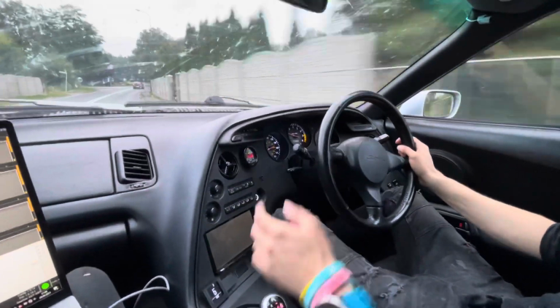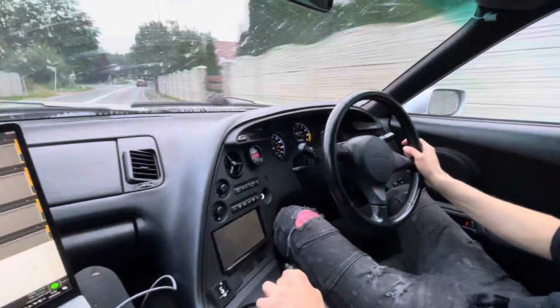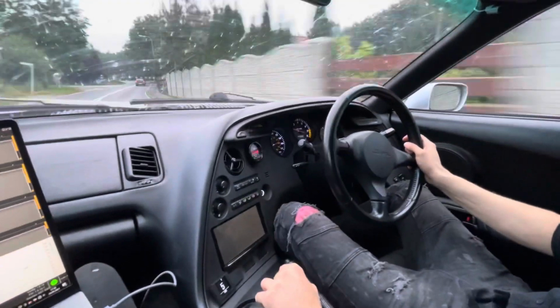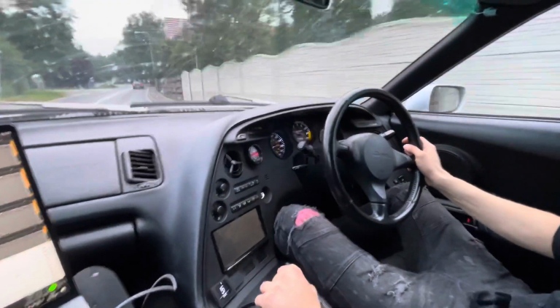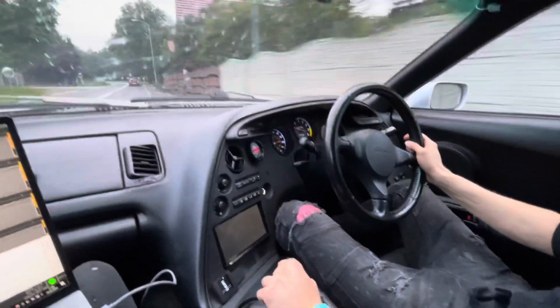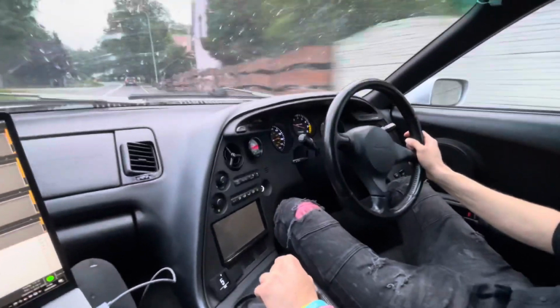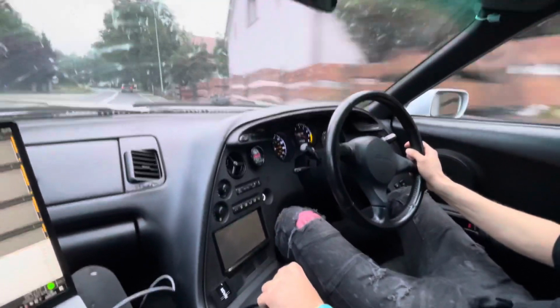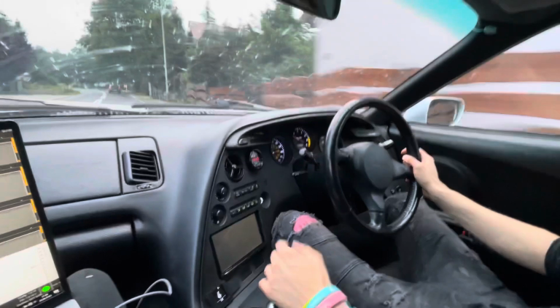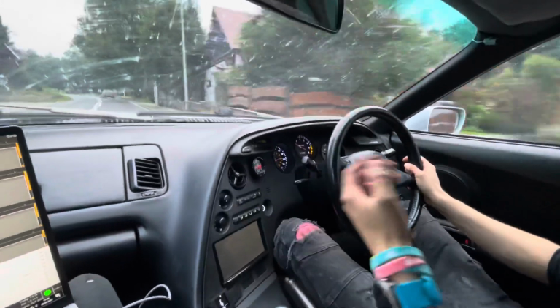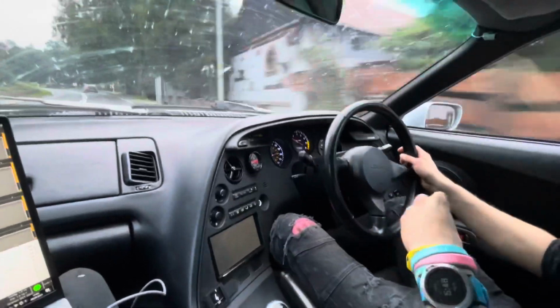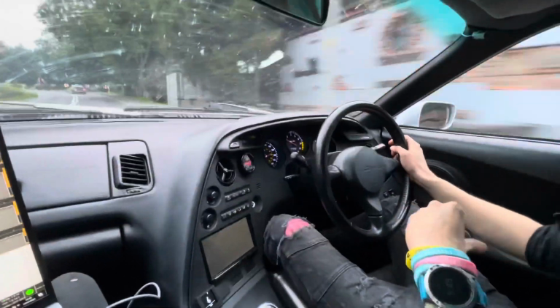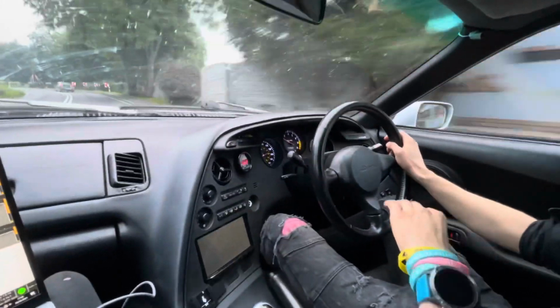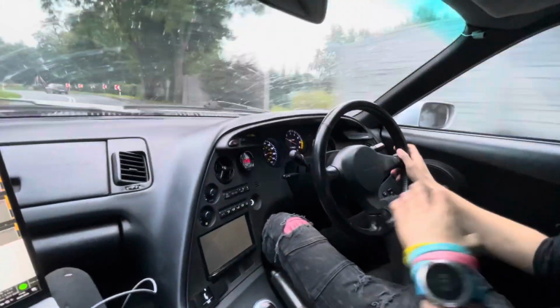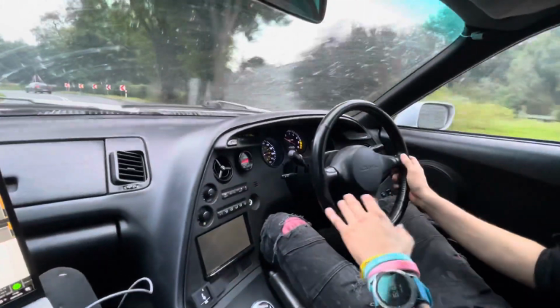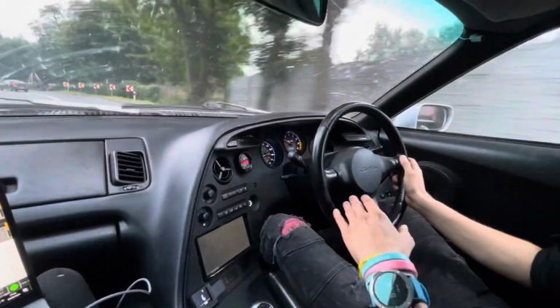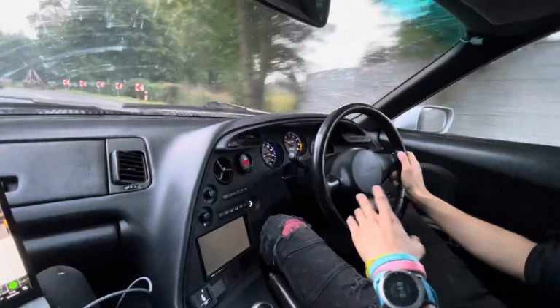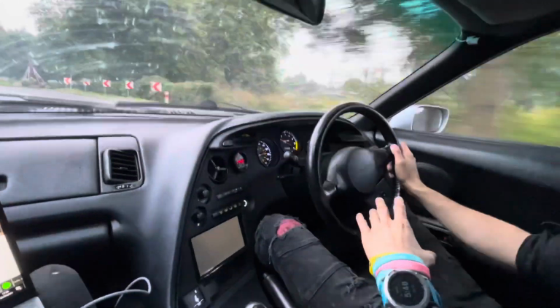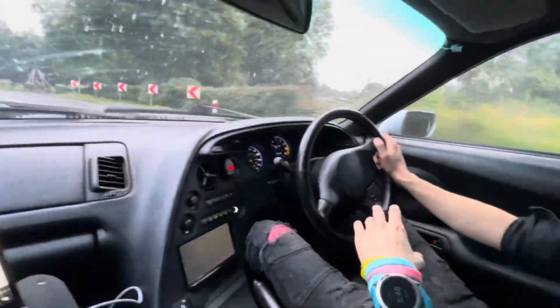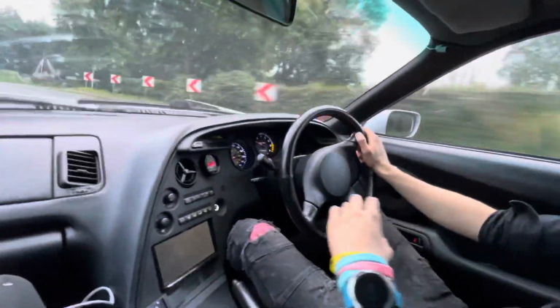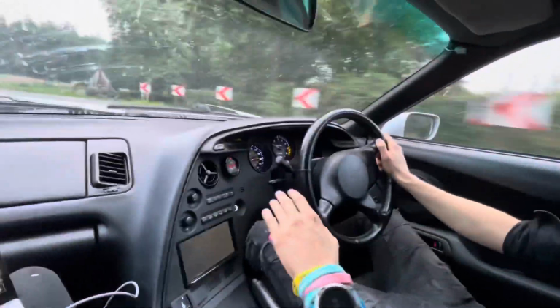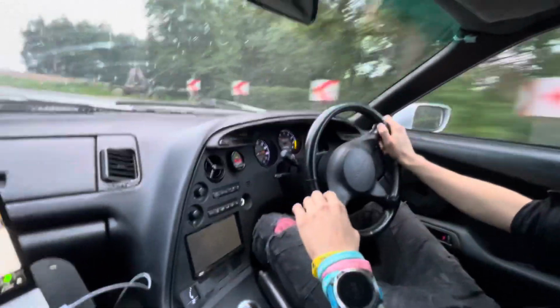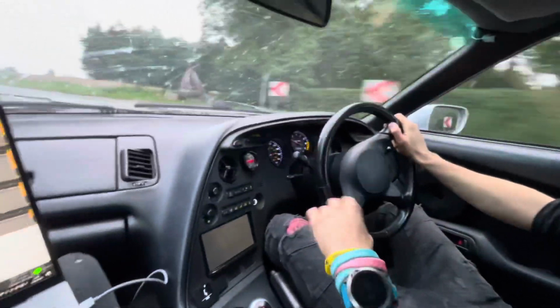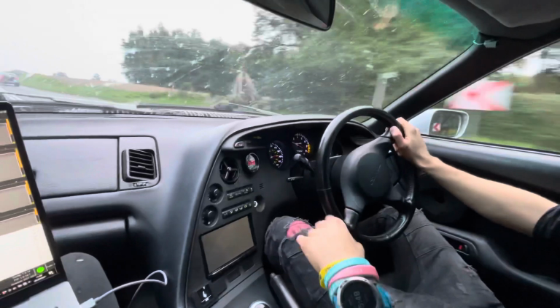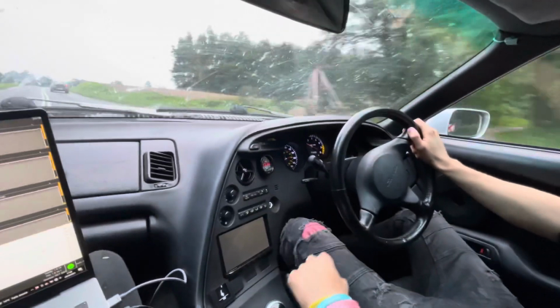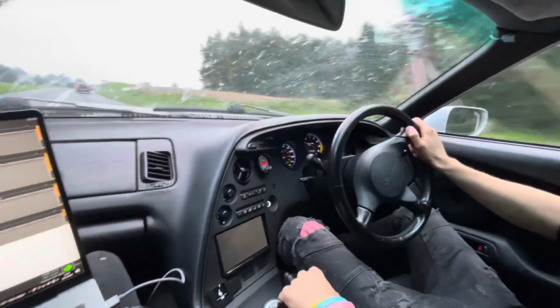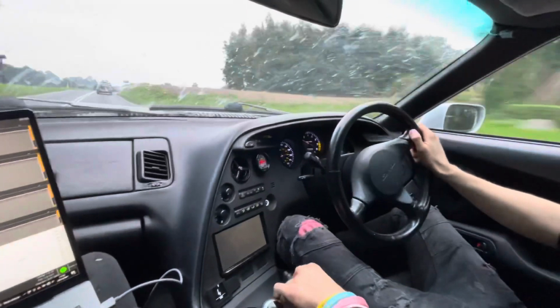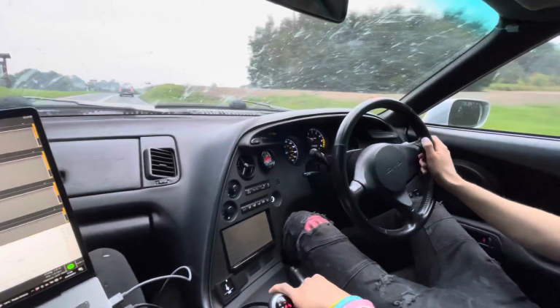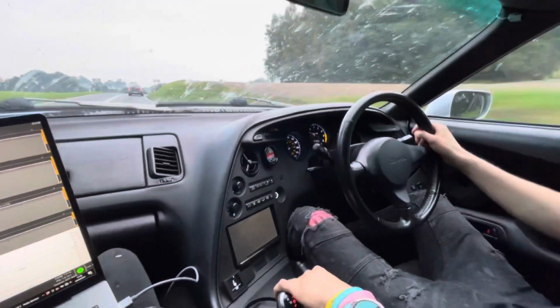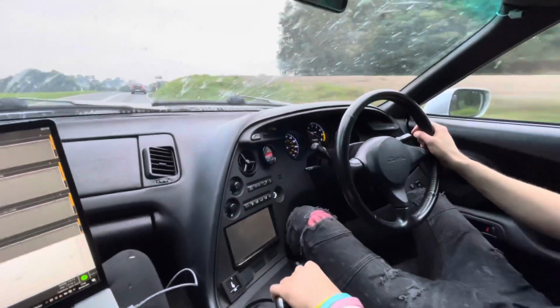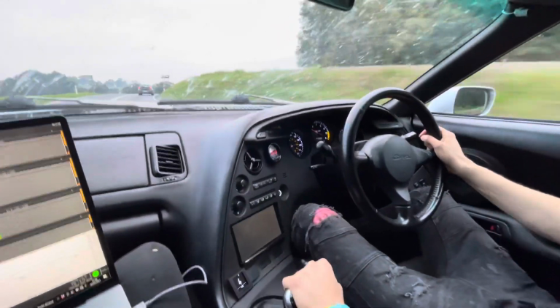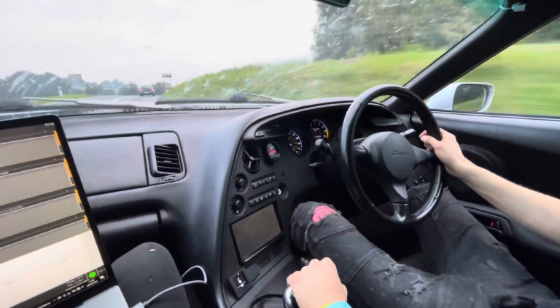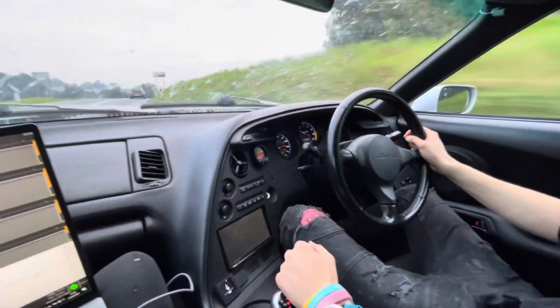Right now we have all of the gears working properly — downshifts, upshifts, very precise. This is a street car, so smoothness of the shifts was key for the owner, and we achieved this.